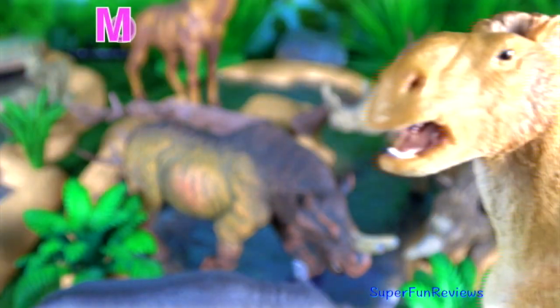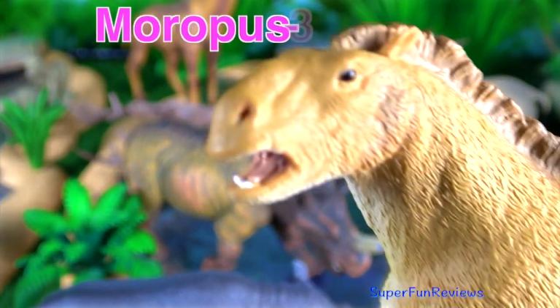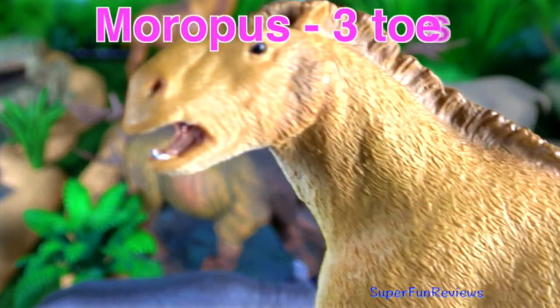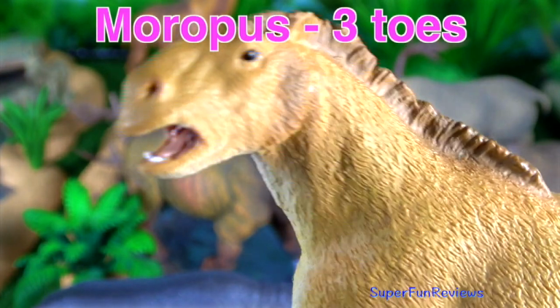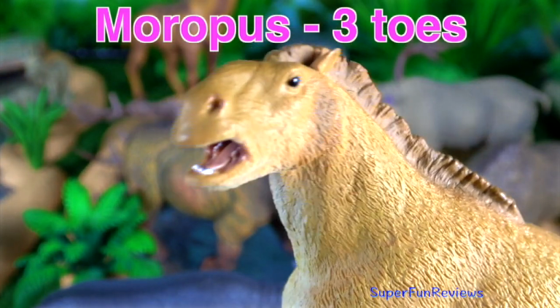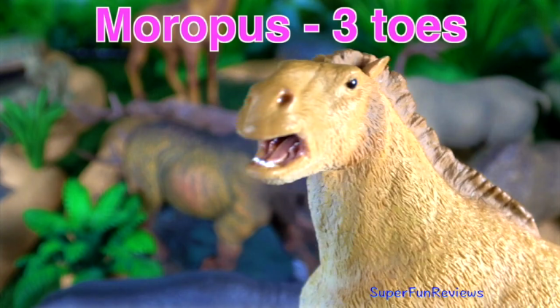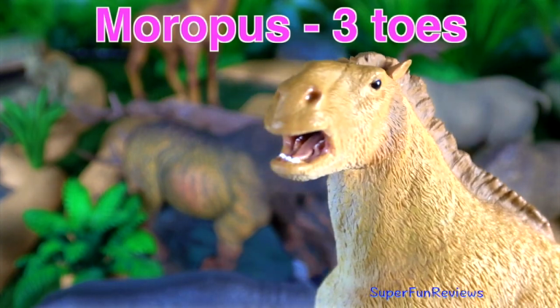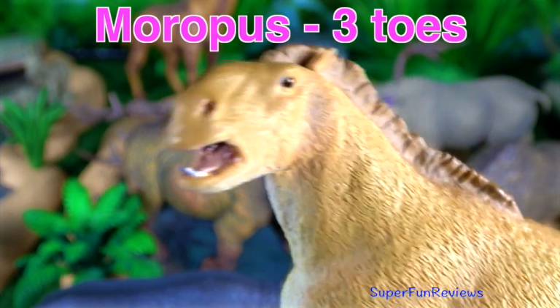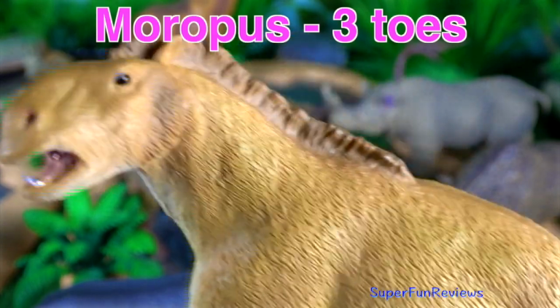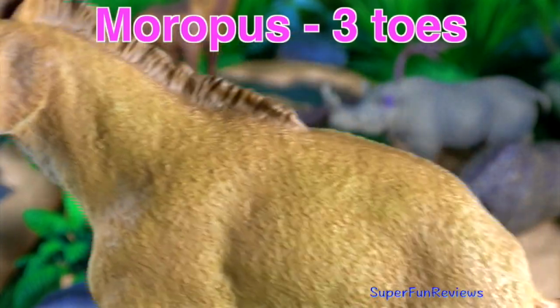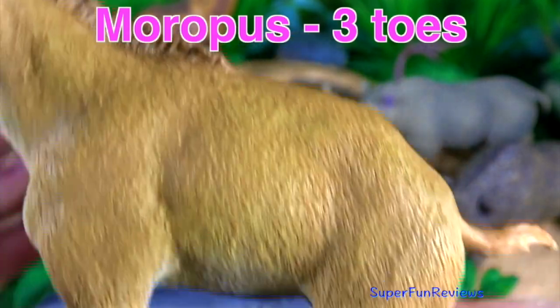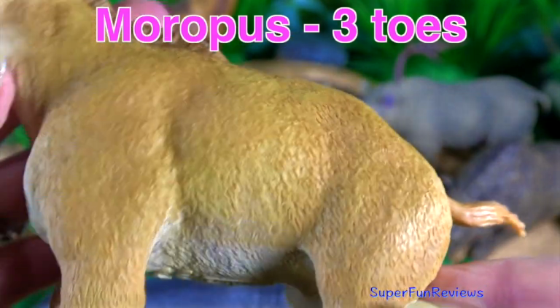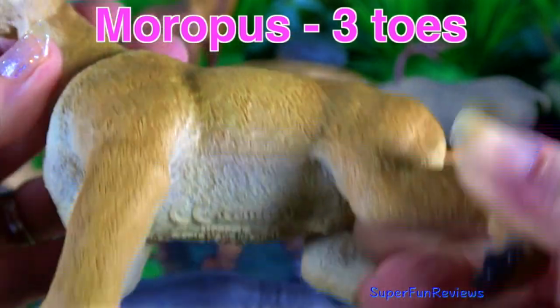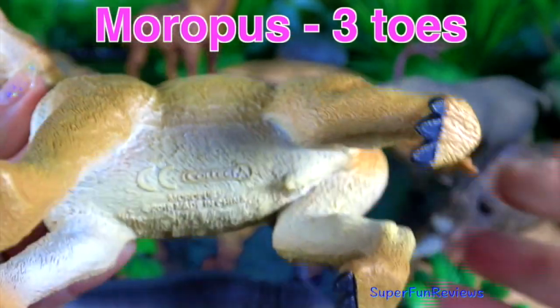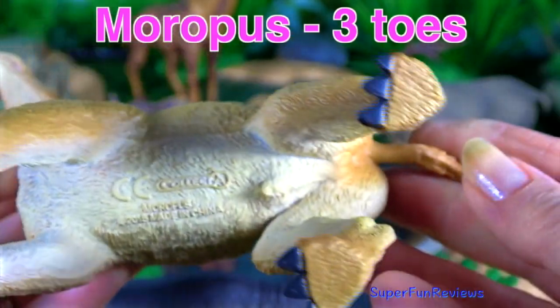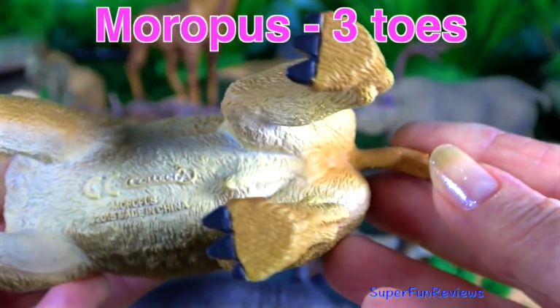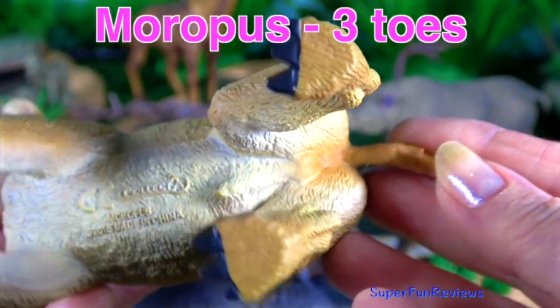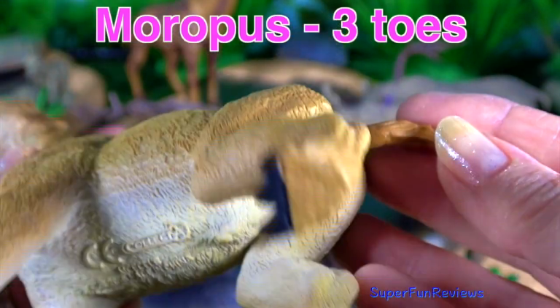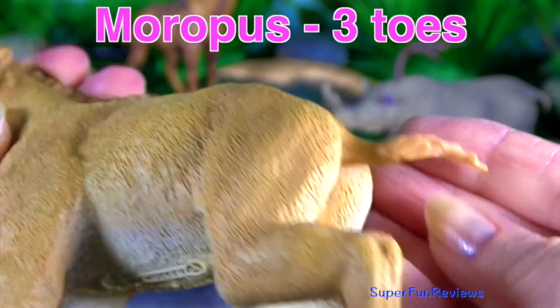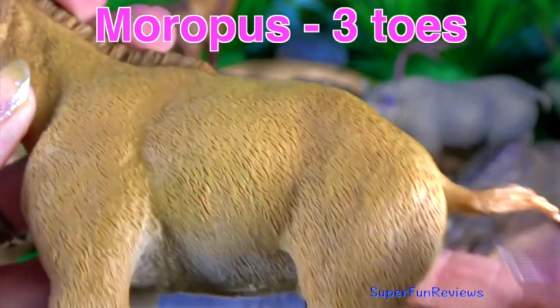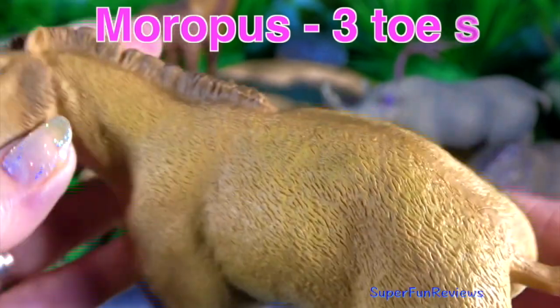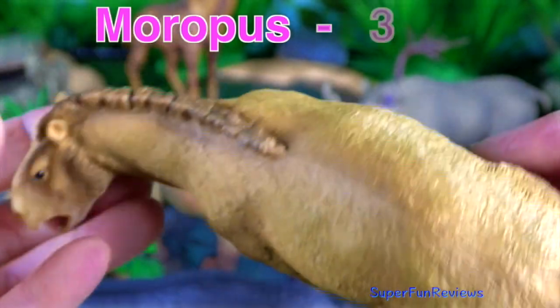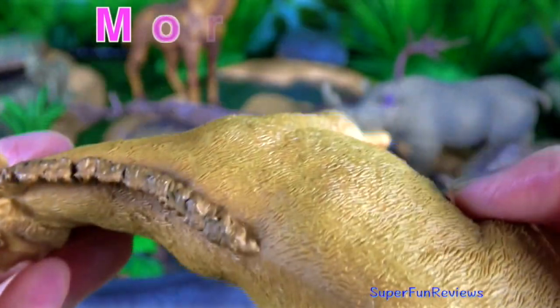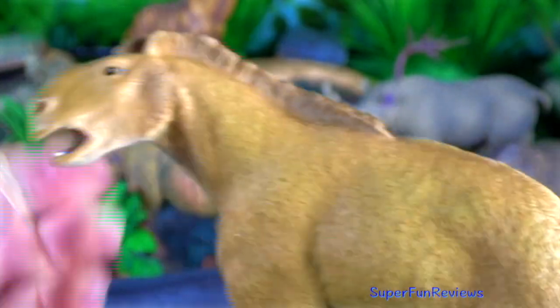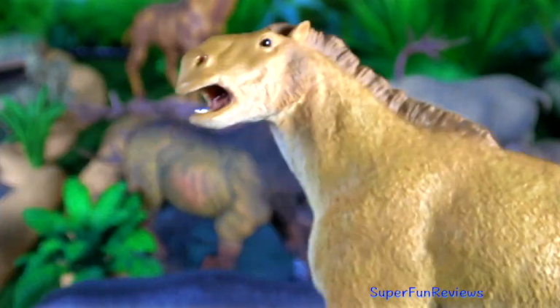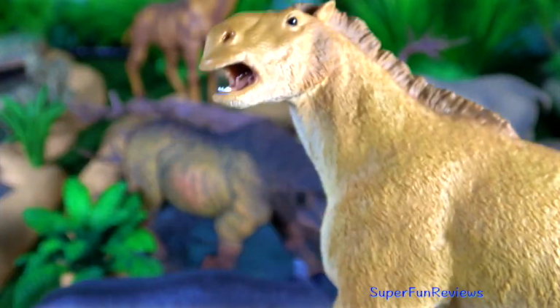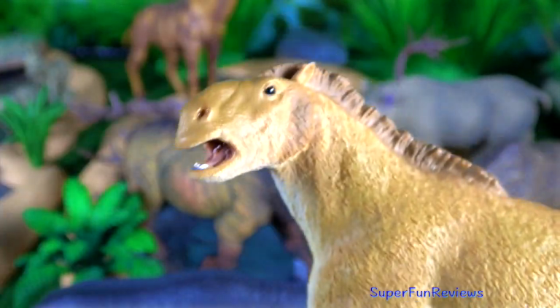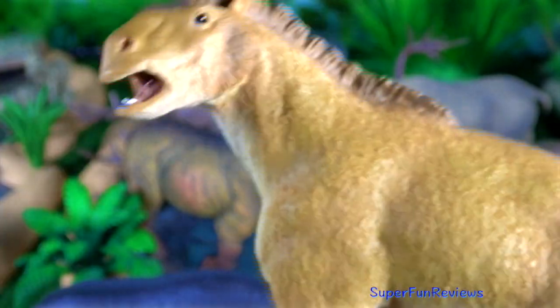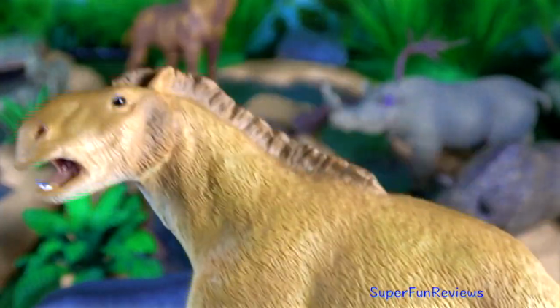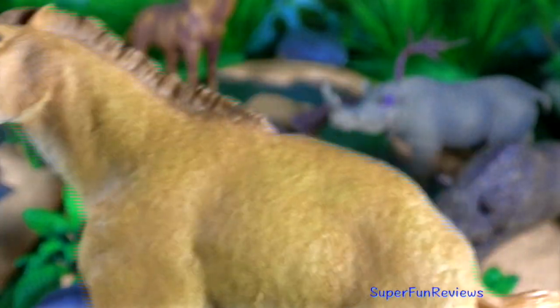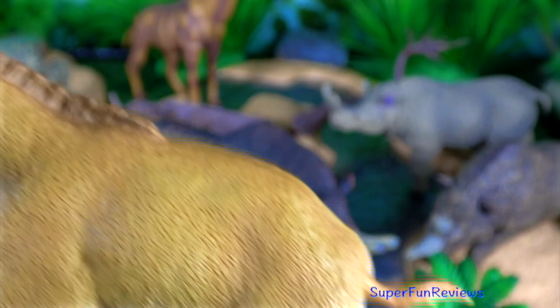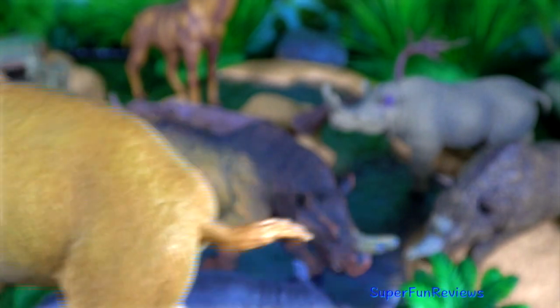Moropus. Their closest living relatives are horses, rhinos and tapirs. The toes were rather claw-like and possibly used for defence or for digging for food.